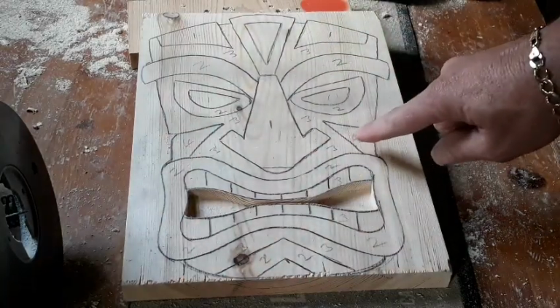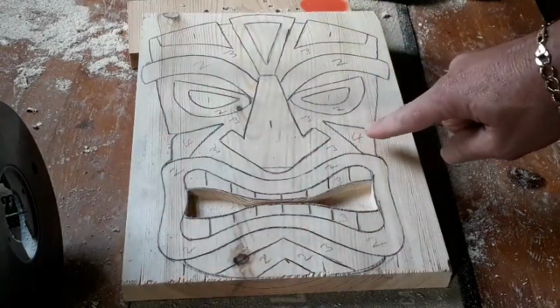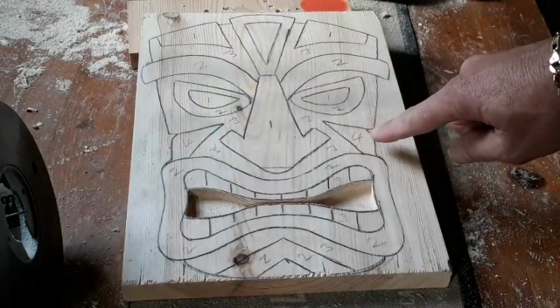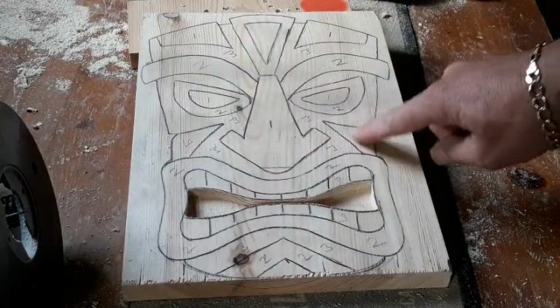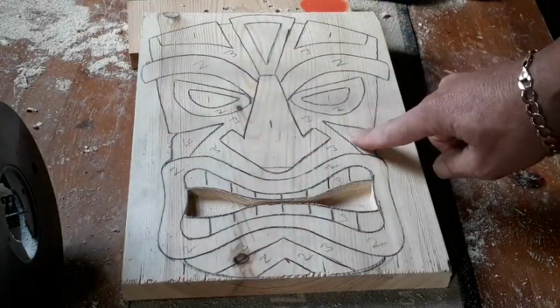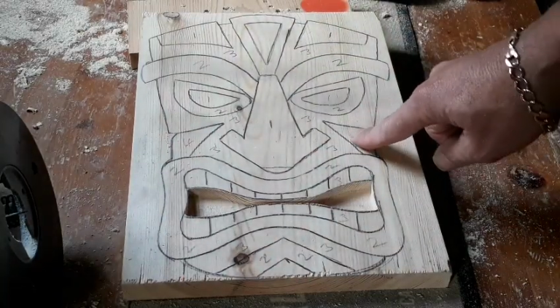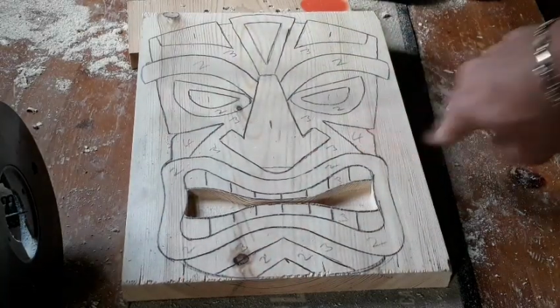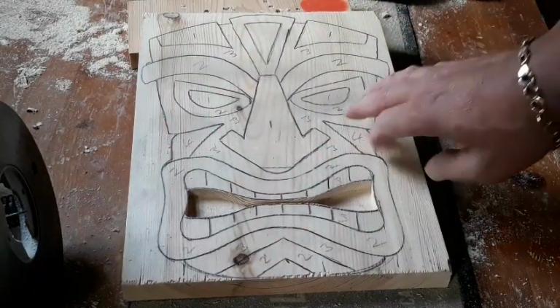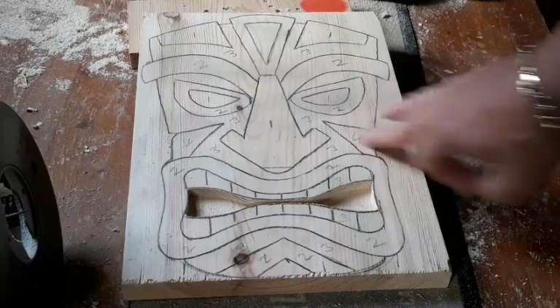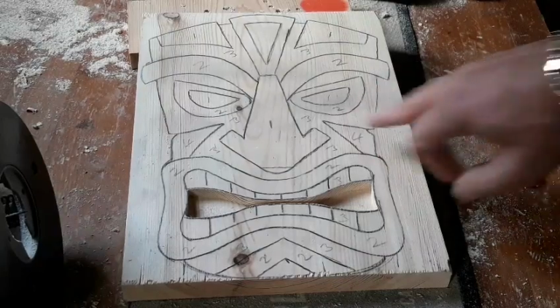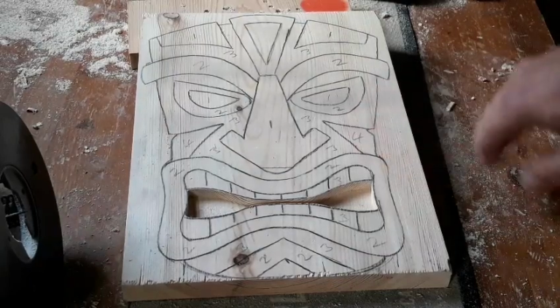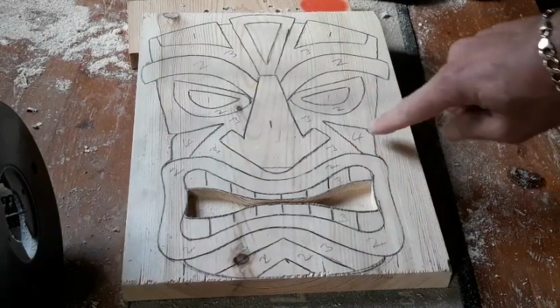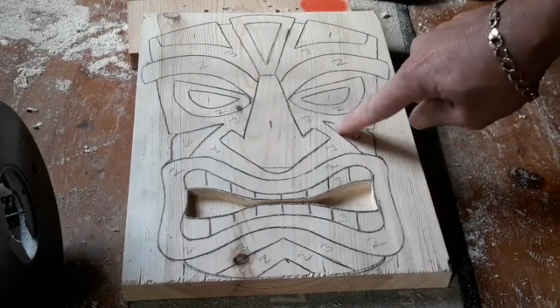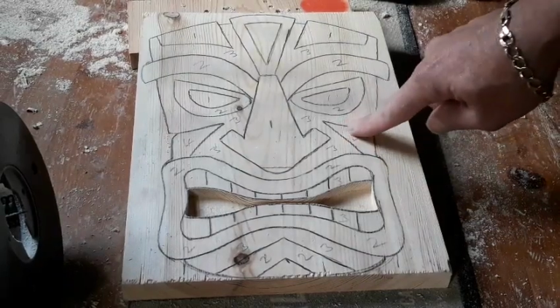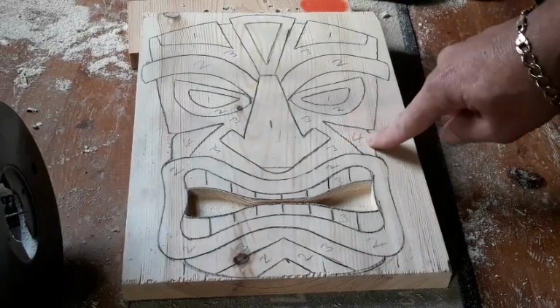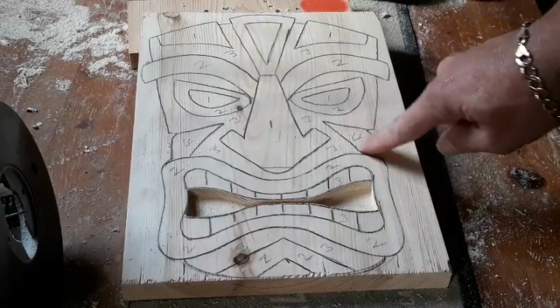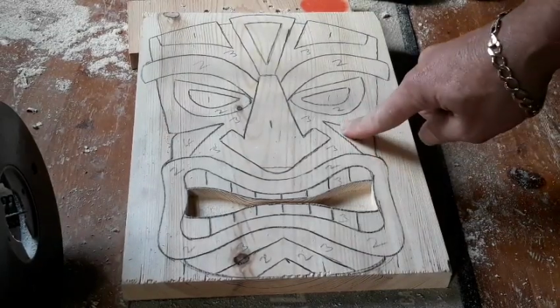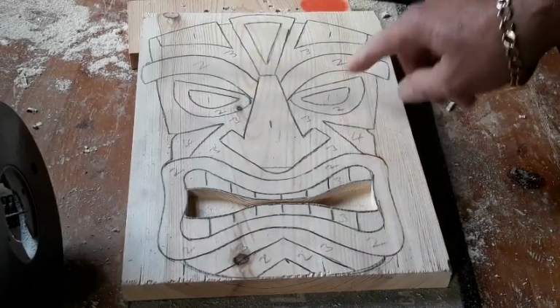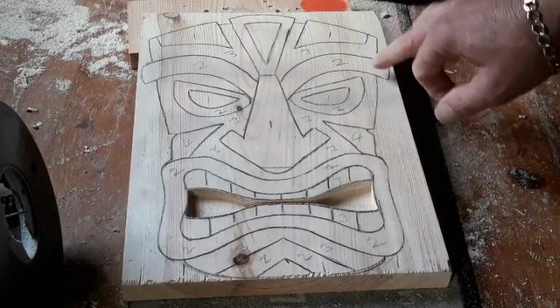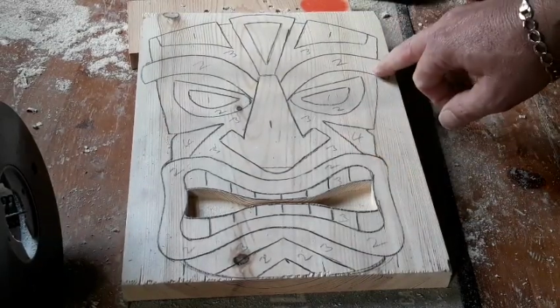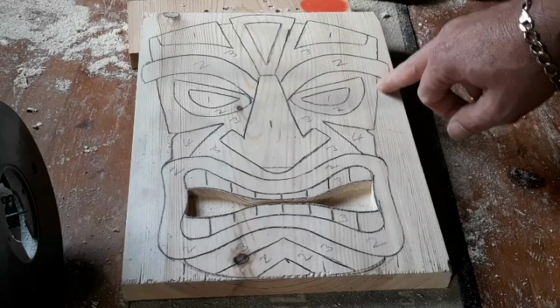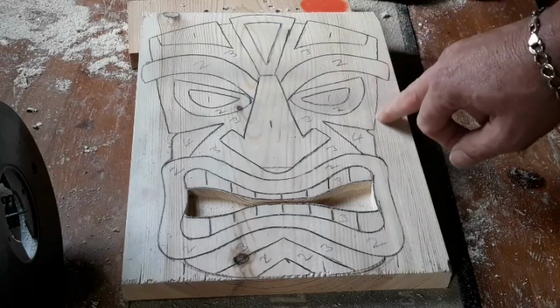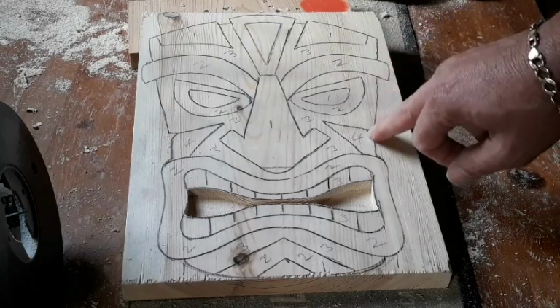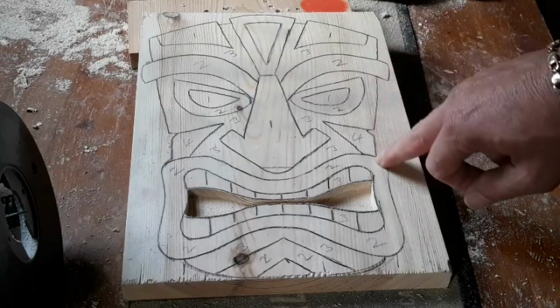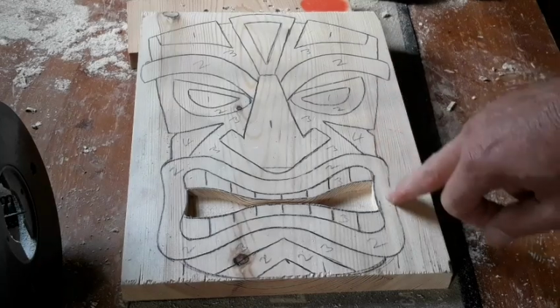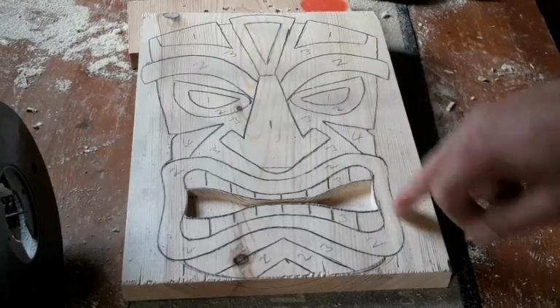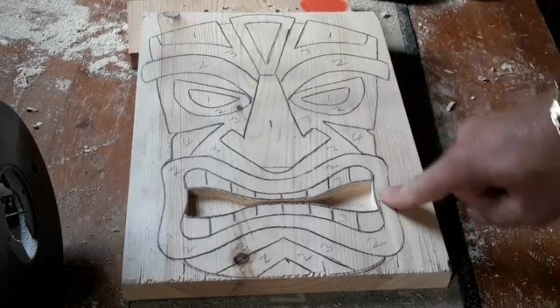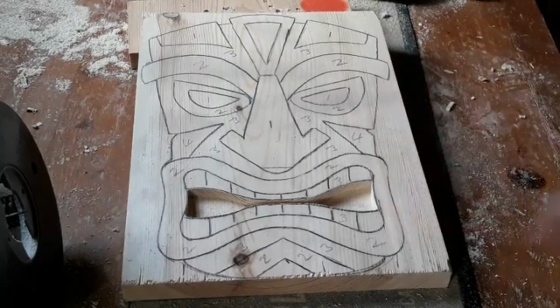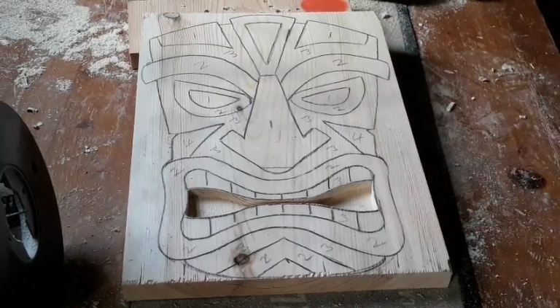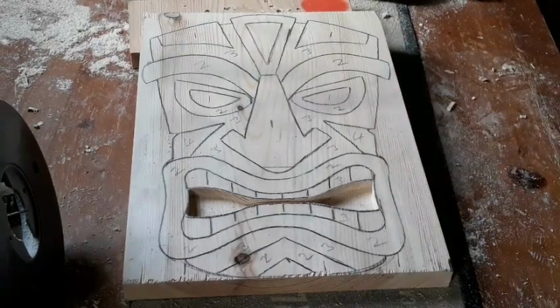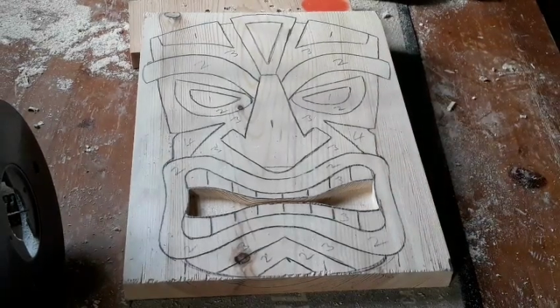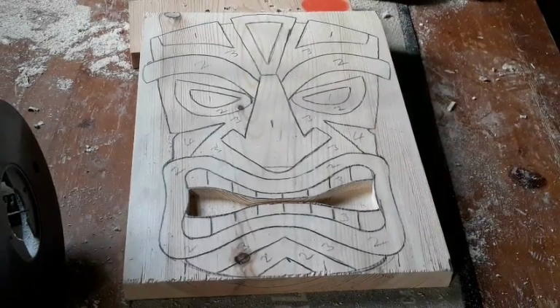When I come to these side bits, I can literally just run off the edge with the router, rather than having to dig all that out first and then going around with the scroll saw afterward. So let's get it on the scroll saw and cut it out first.